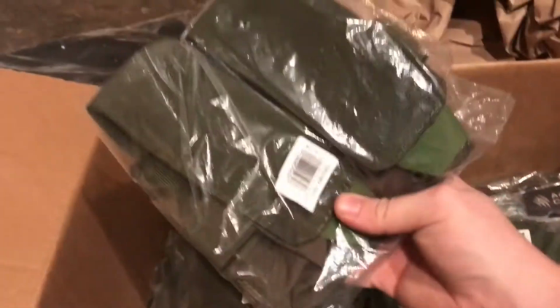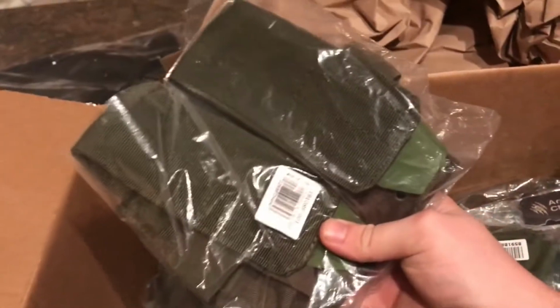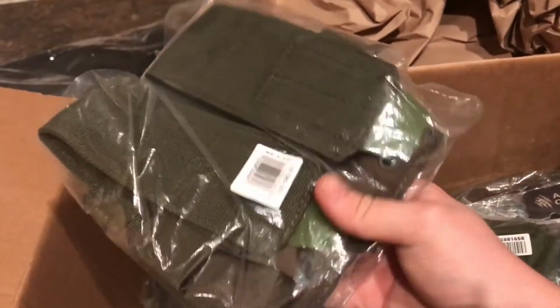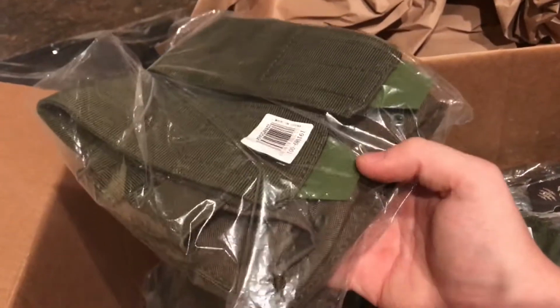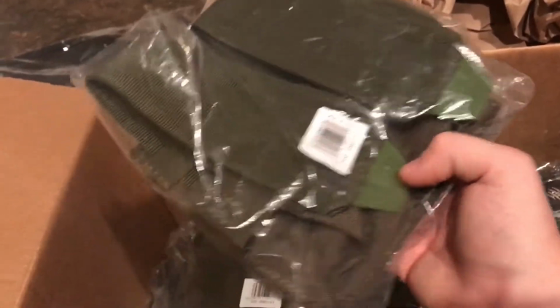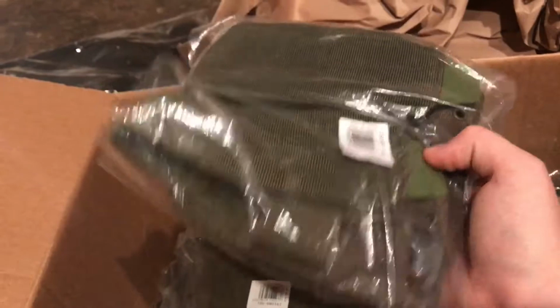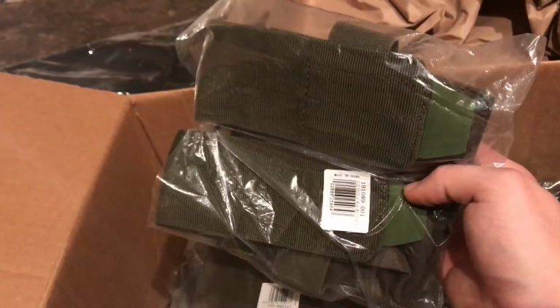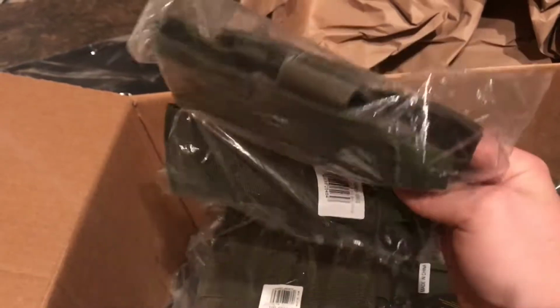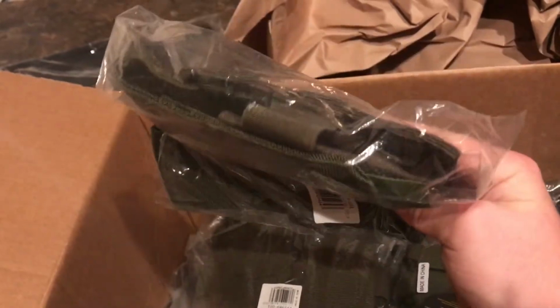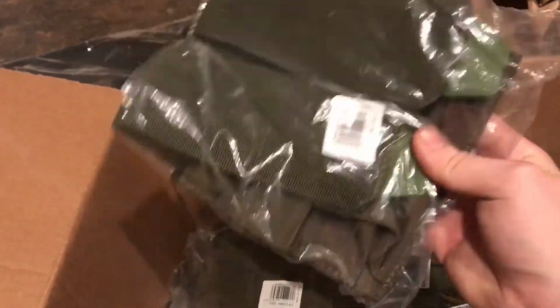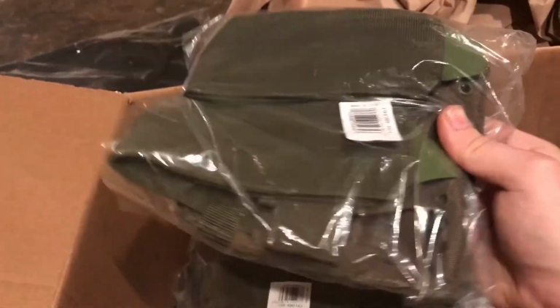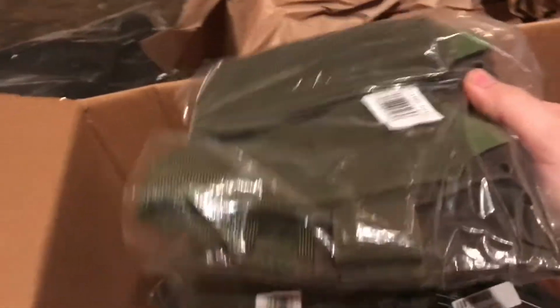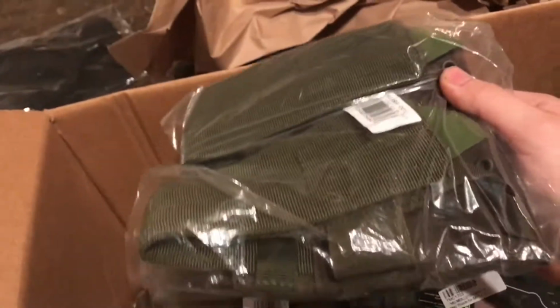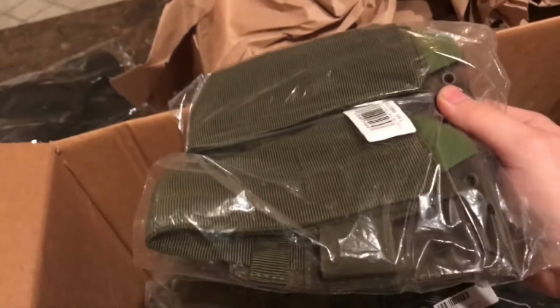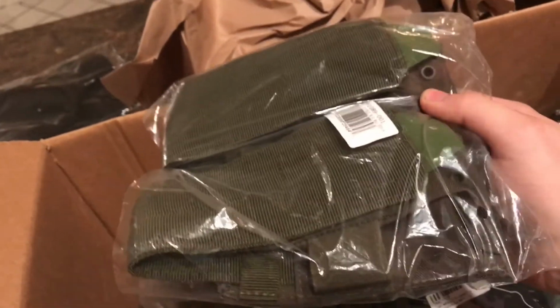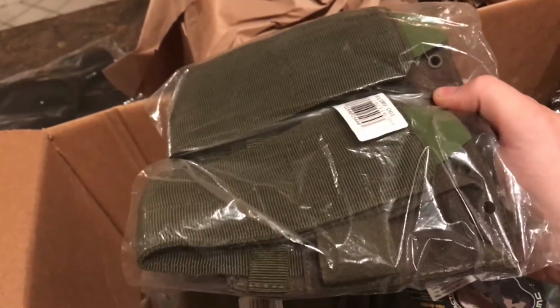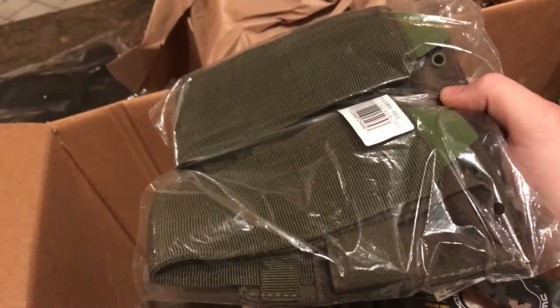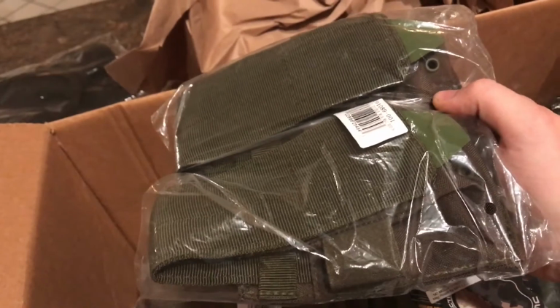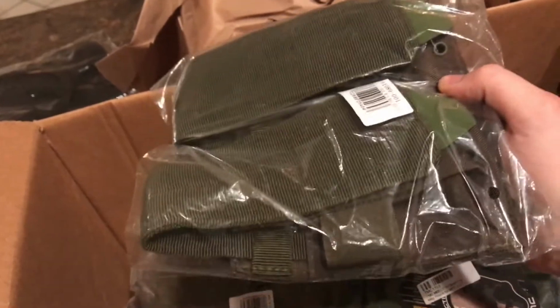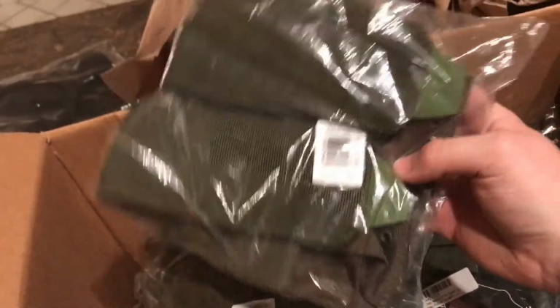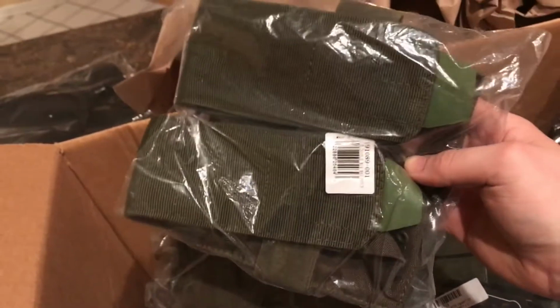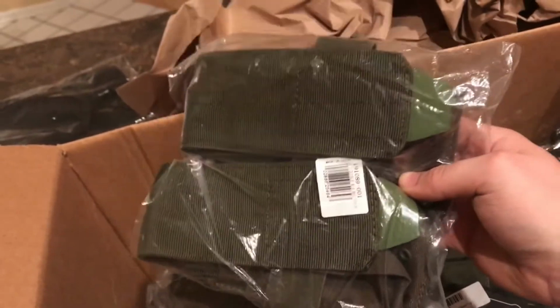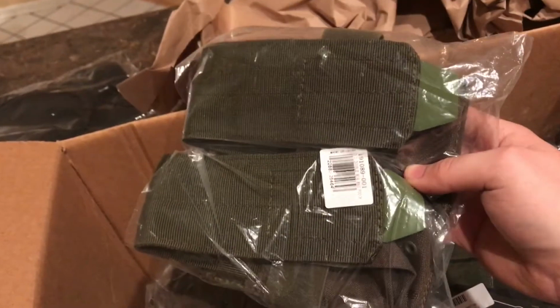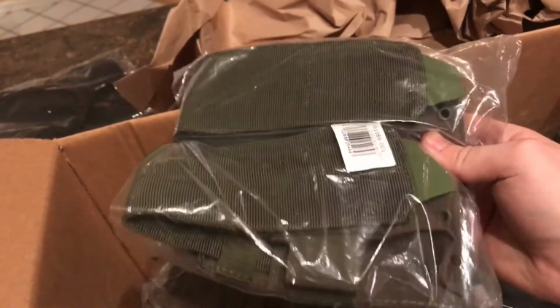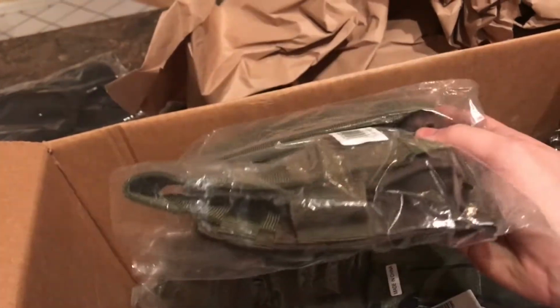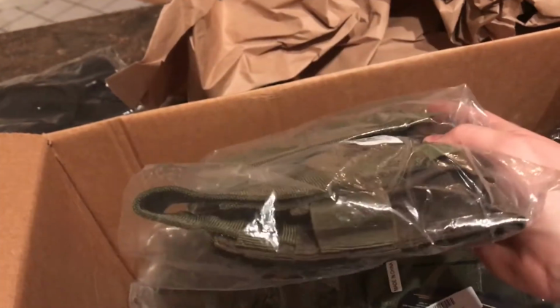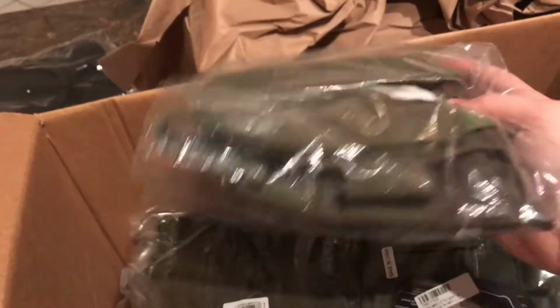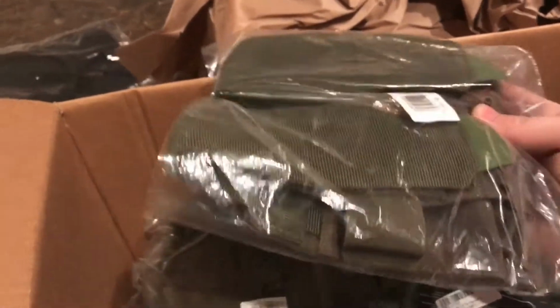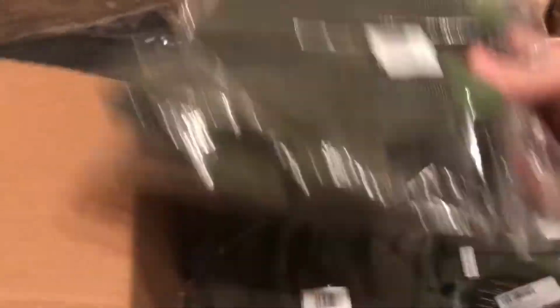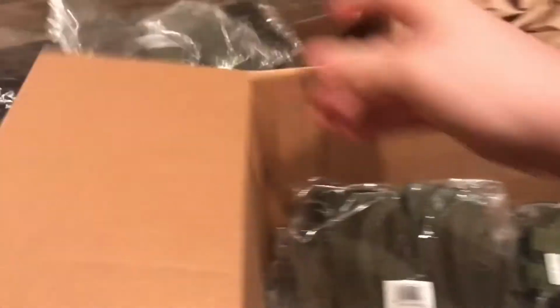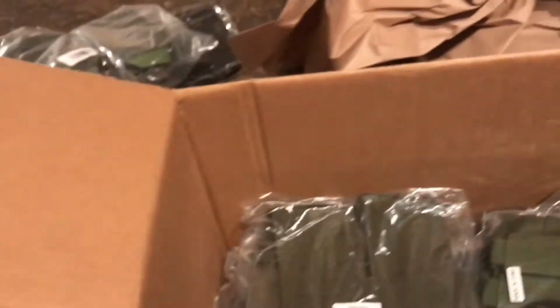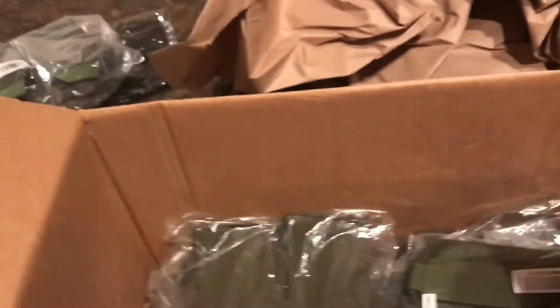Next, we've got two of these, which are the double M14 pouches. Each of these will hold four M14 magazines or similar, or two HK417 magazines, which is what these are intended for. Here's the first one and here is the second one.